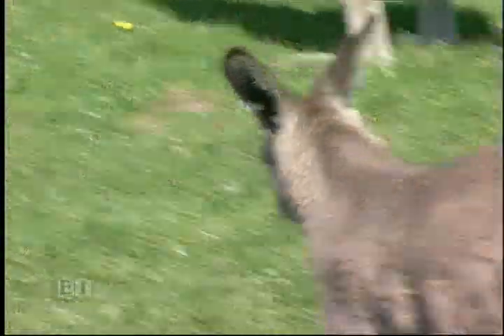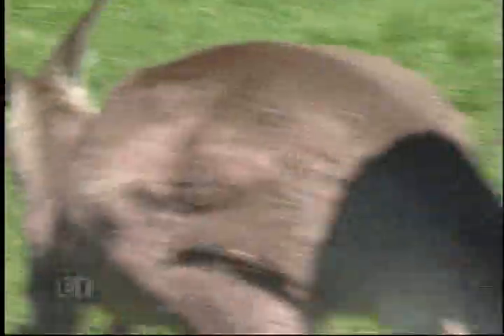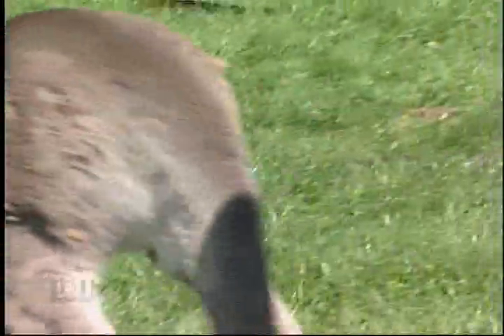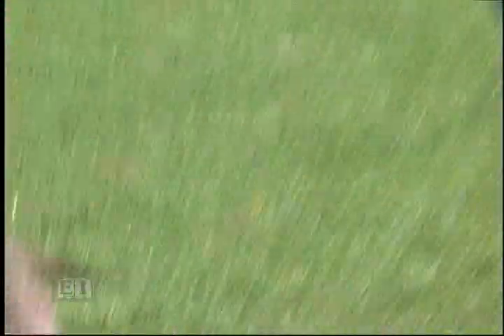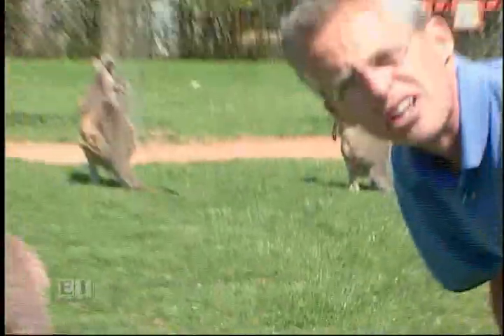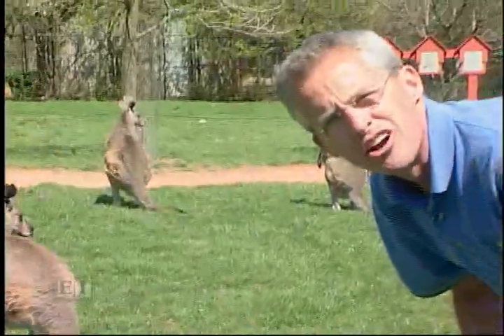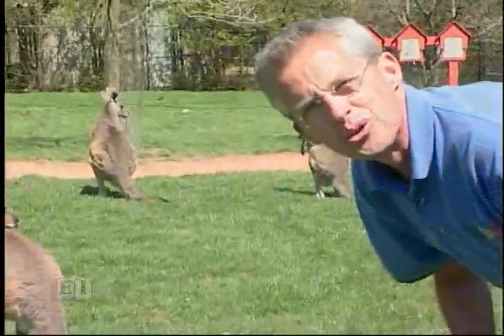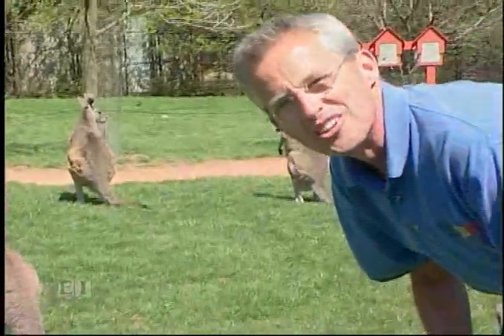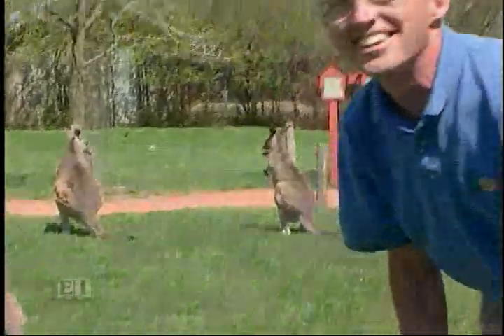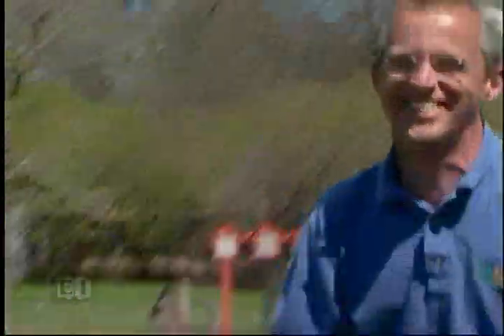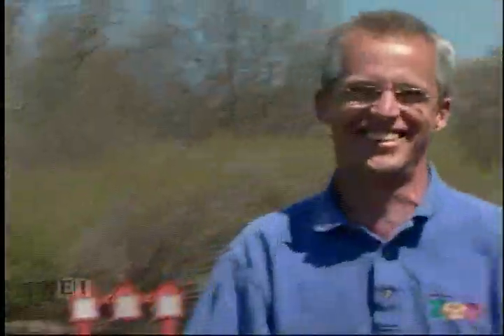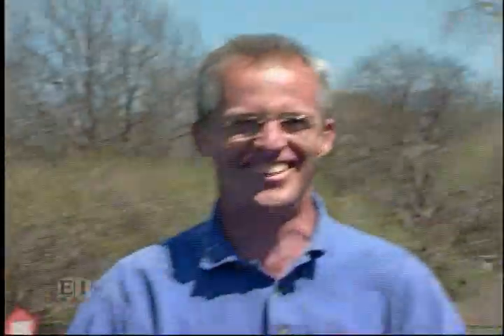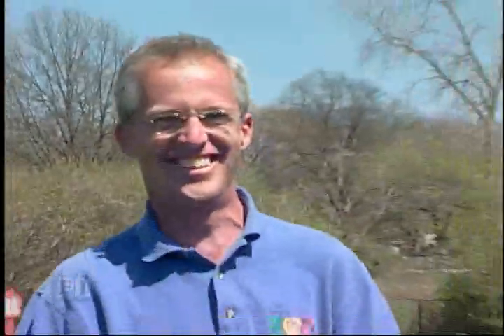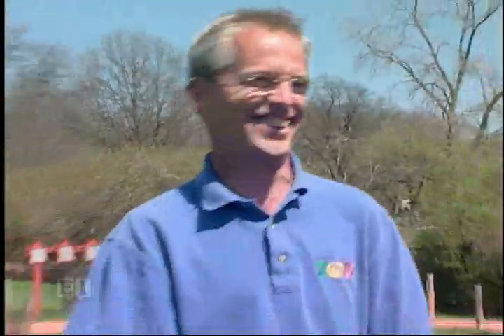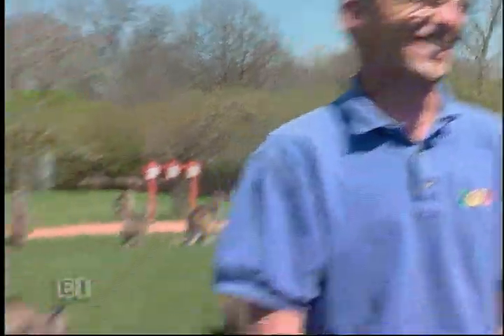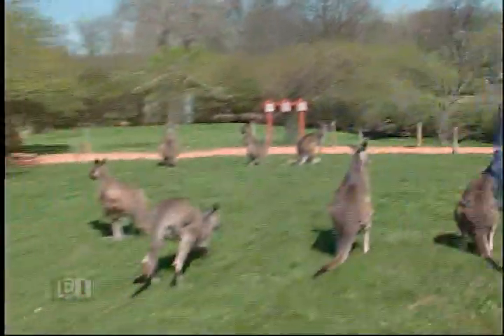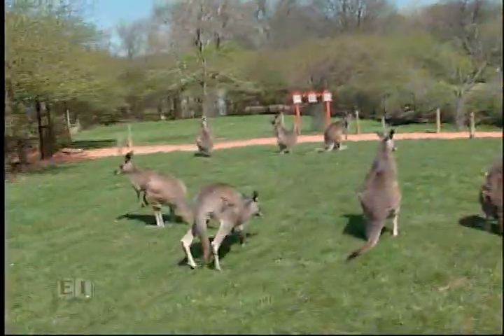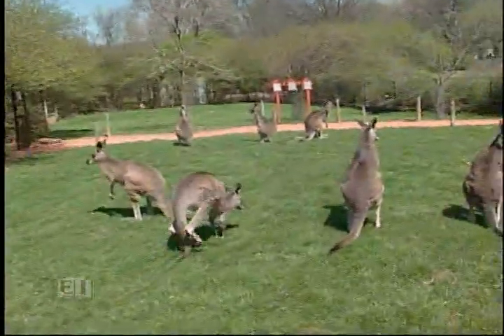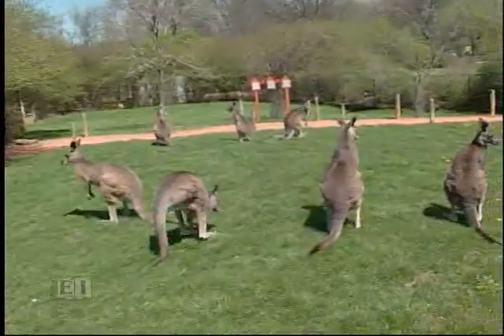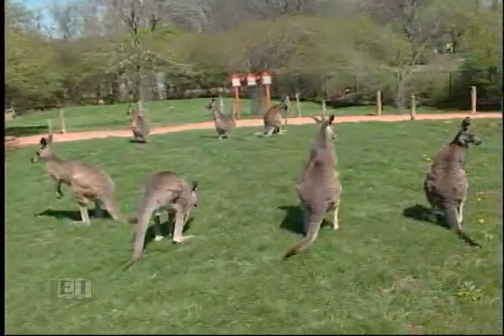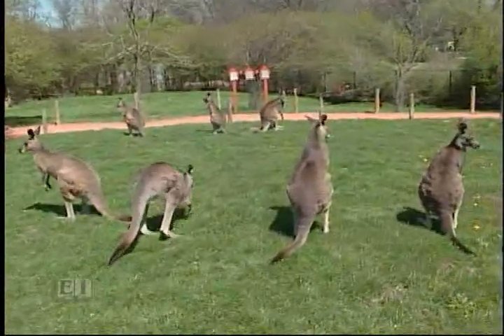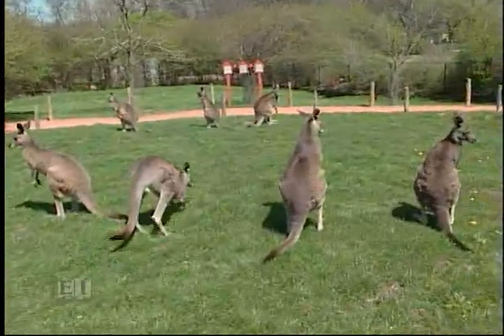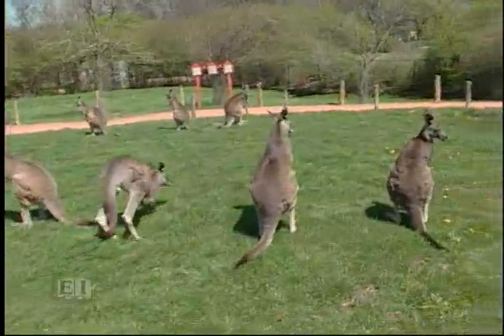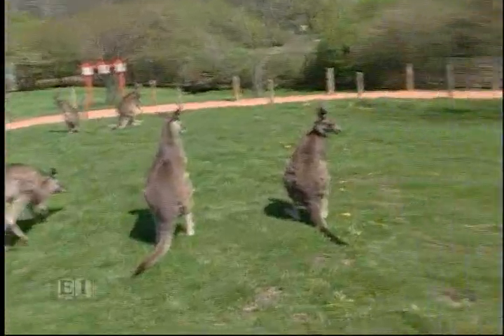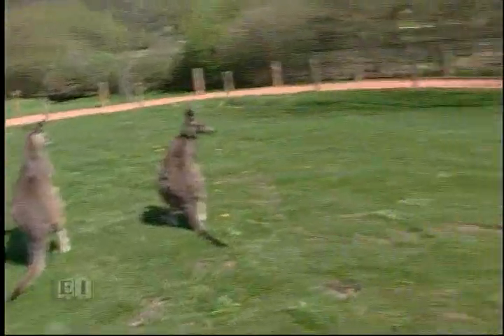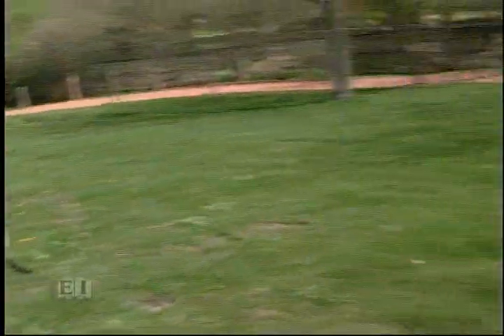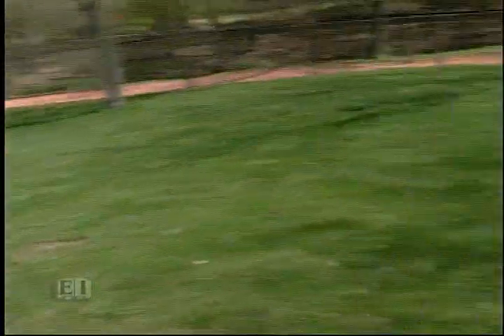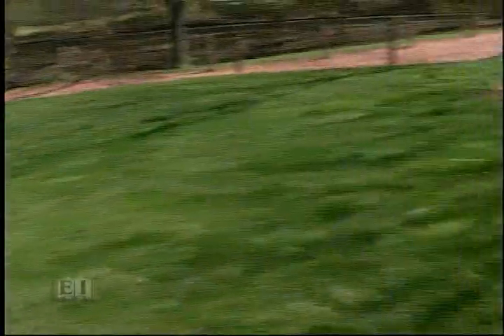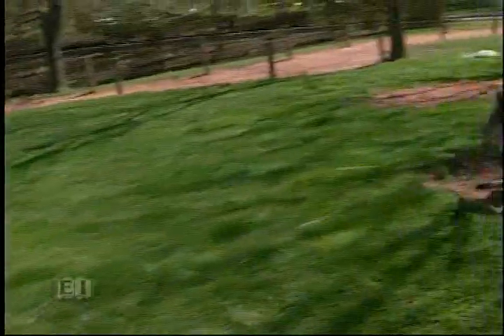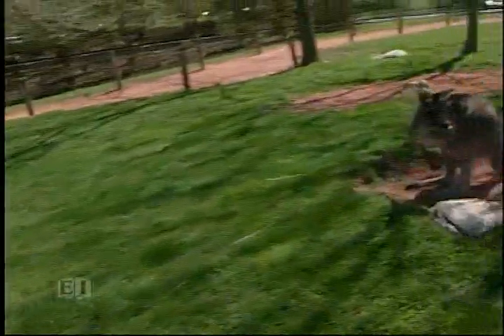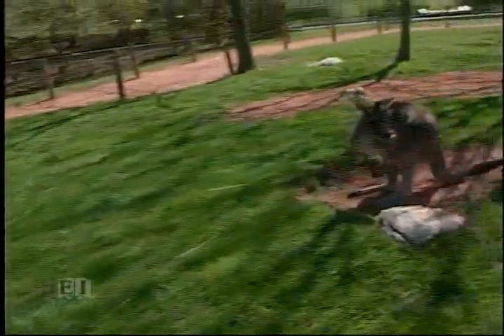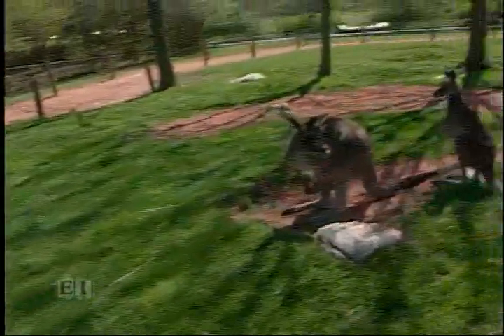This kangaroo laid in caramel corn. She's an old lady — she deserves to look any way she wants to.